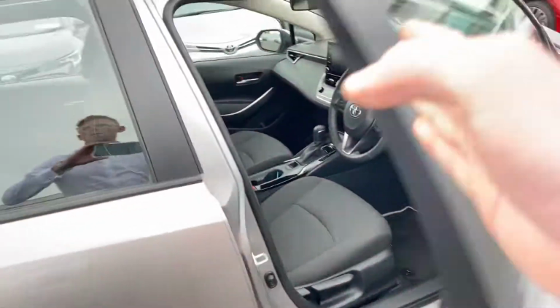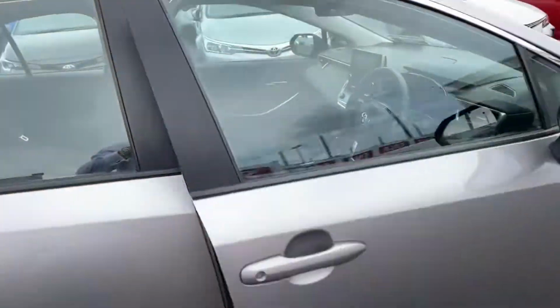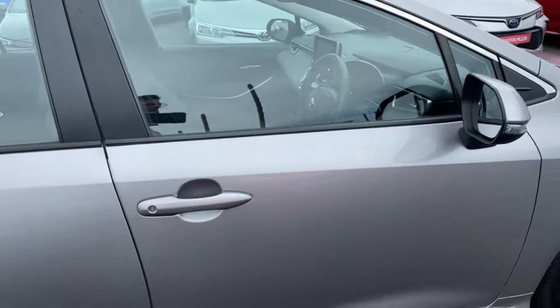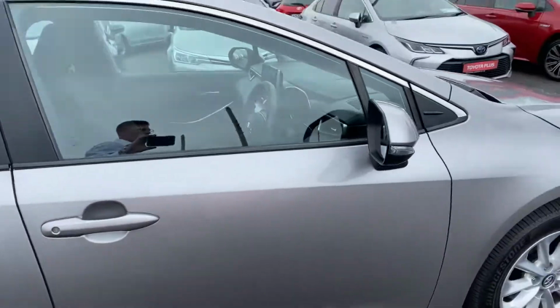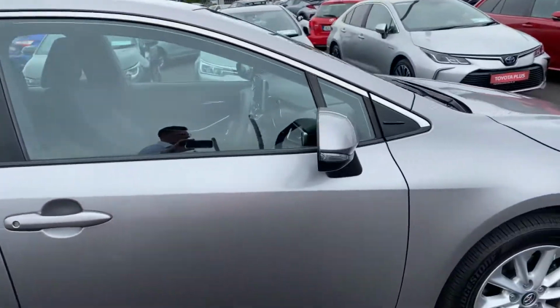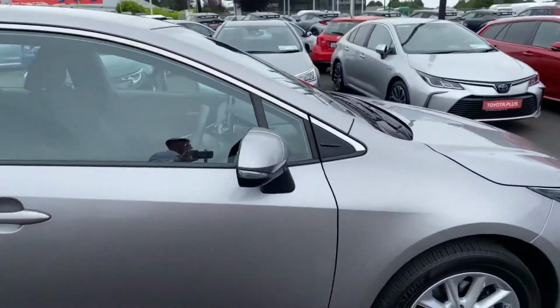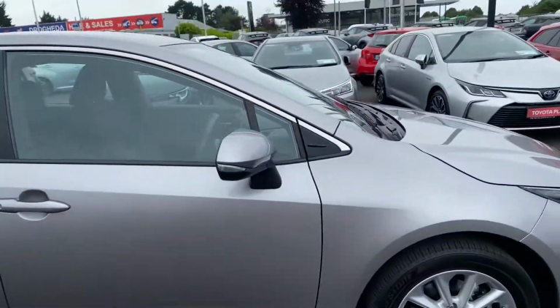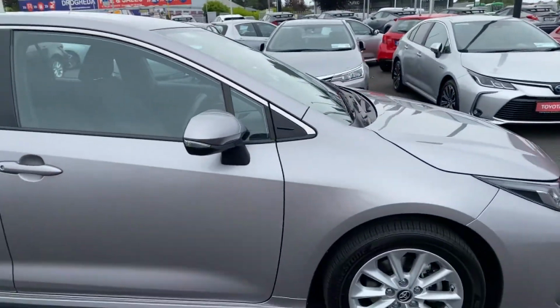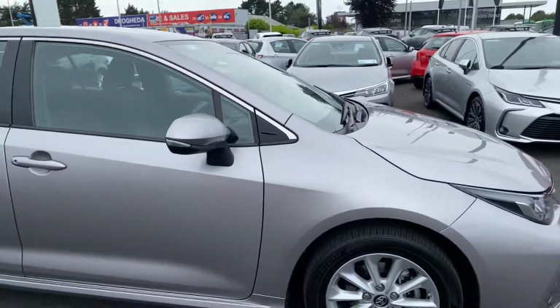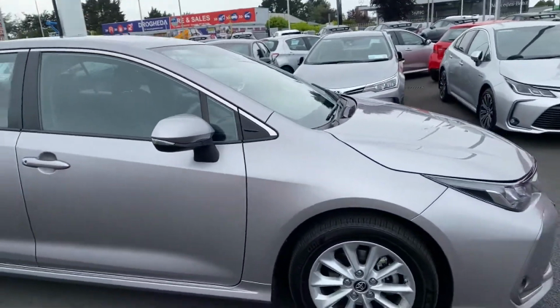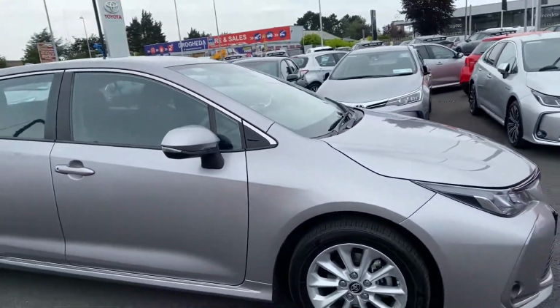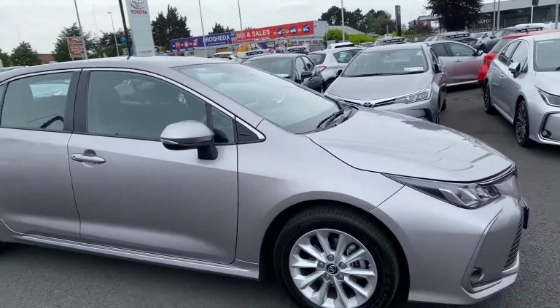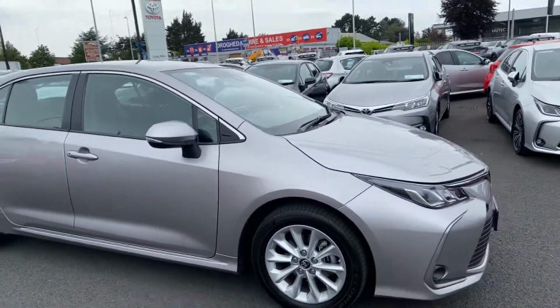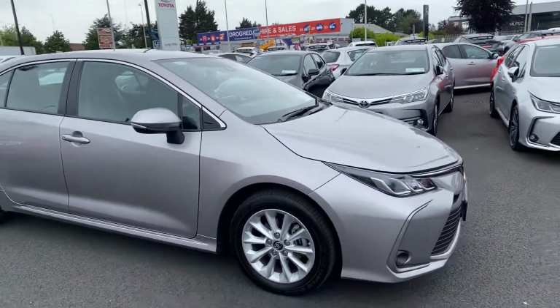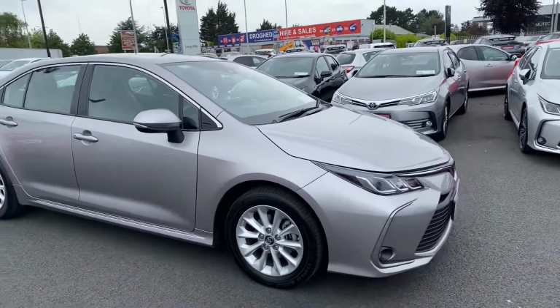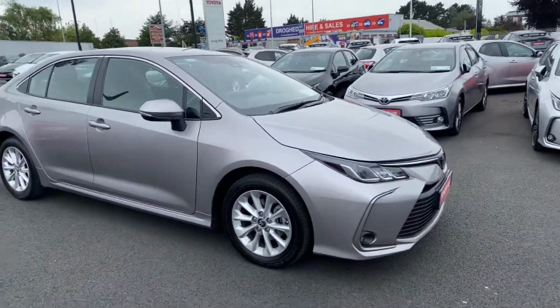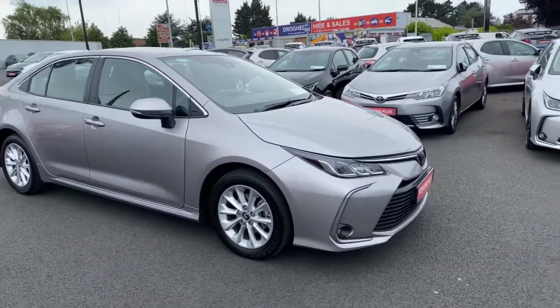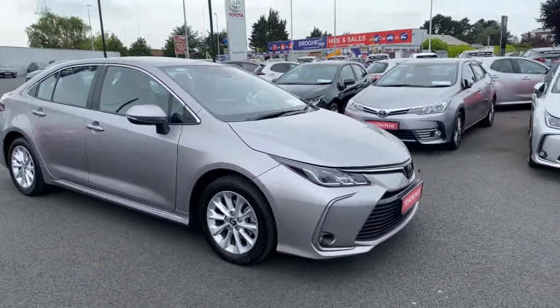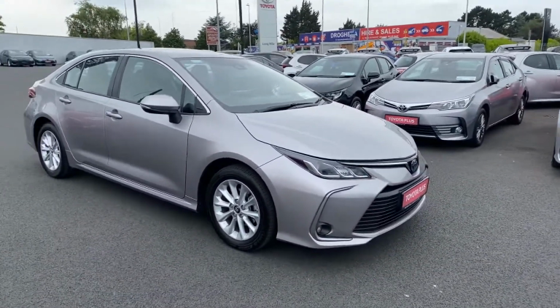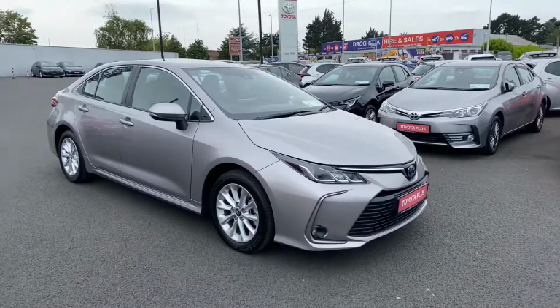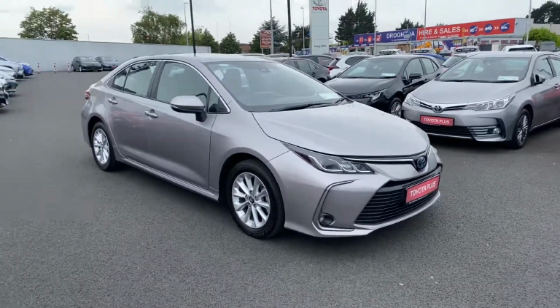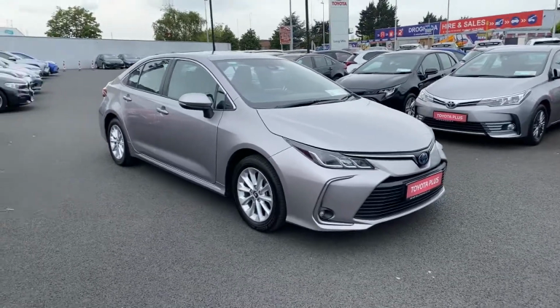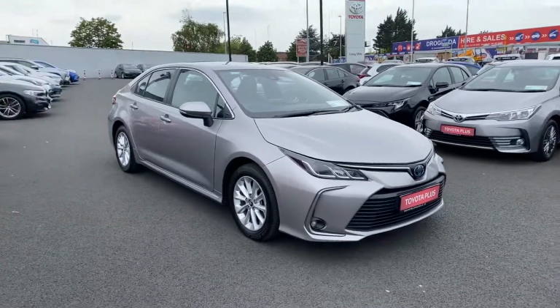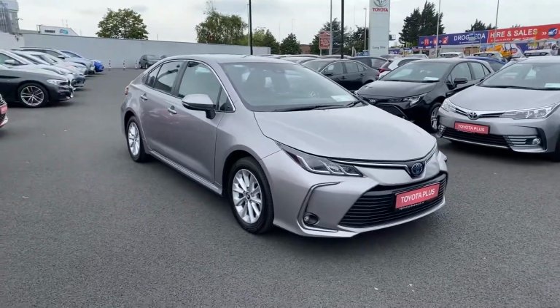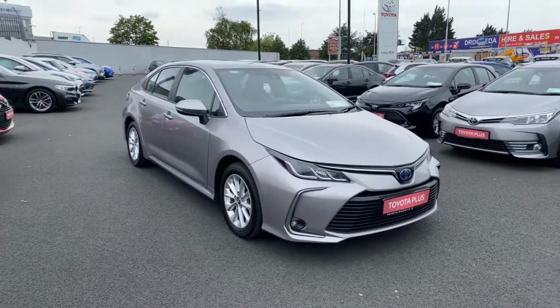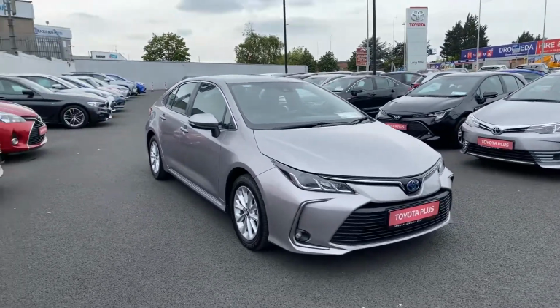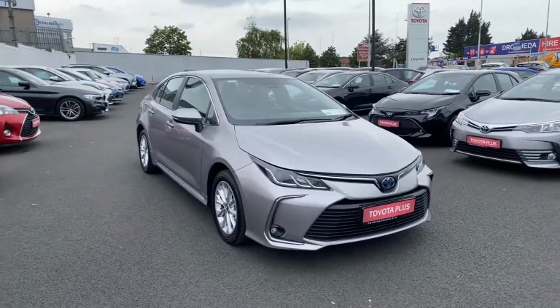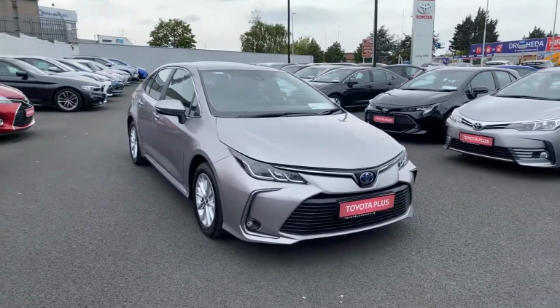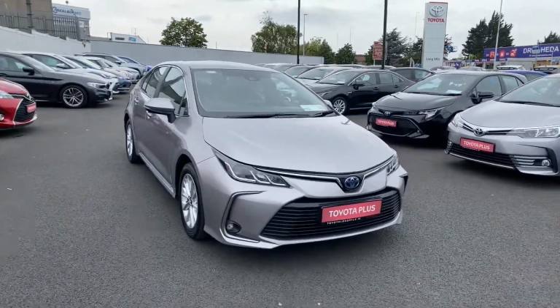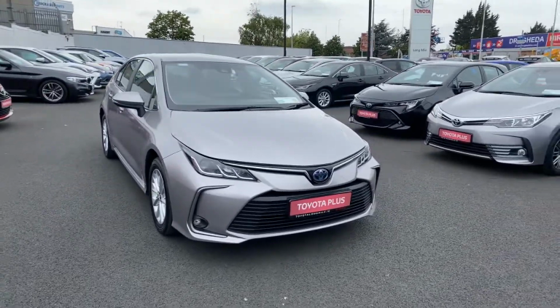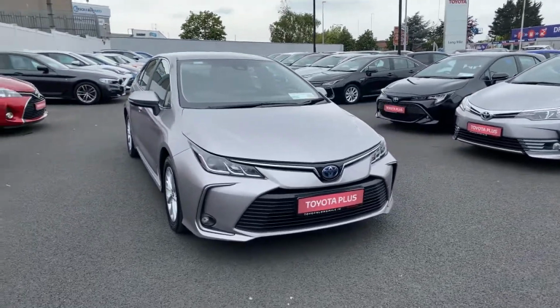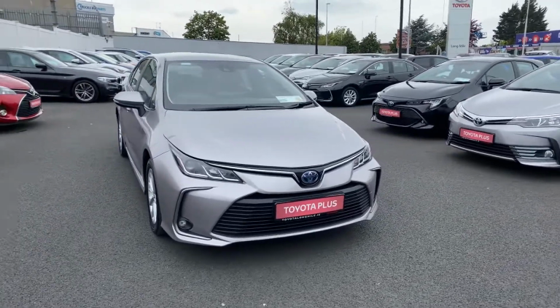This car will come with the balance of its manufacturer's warranty and roadside assistance. It's available here at Toyota Long Mile, and if you have any questions or queries please do not hesitate to contact a member of the sales team.